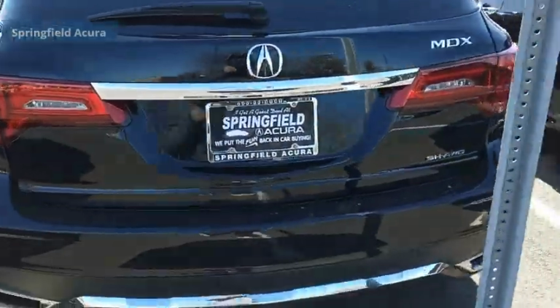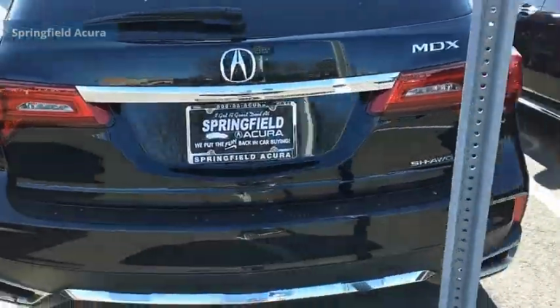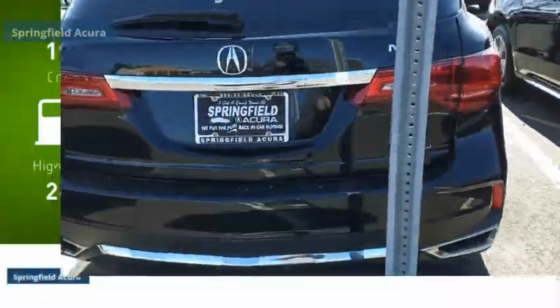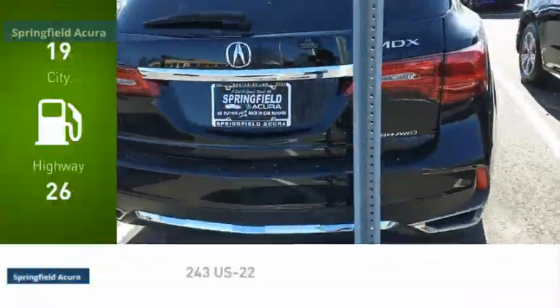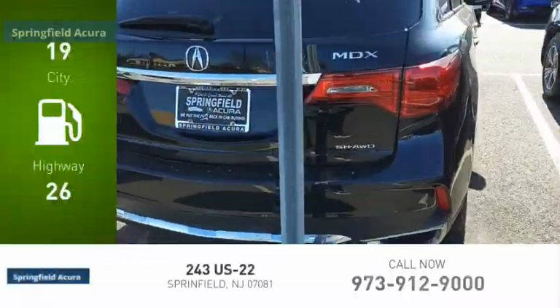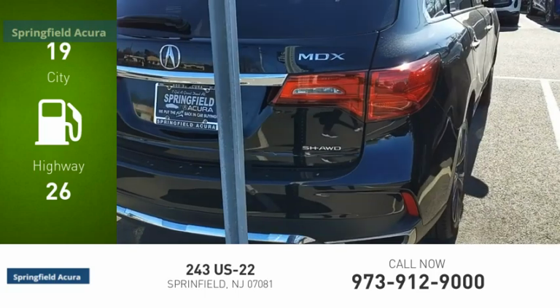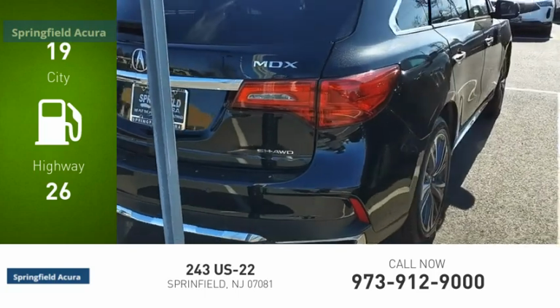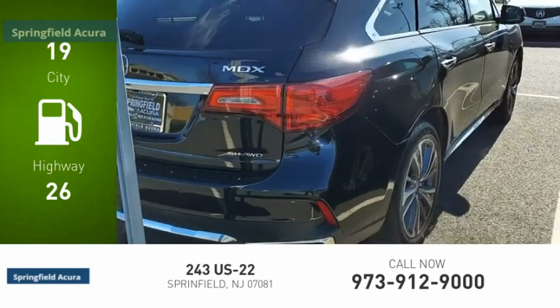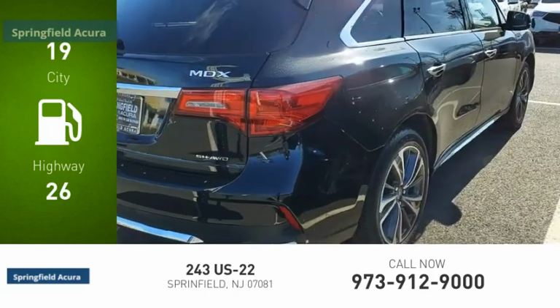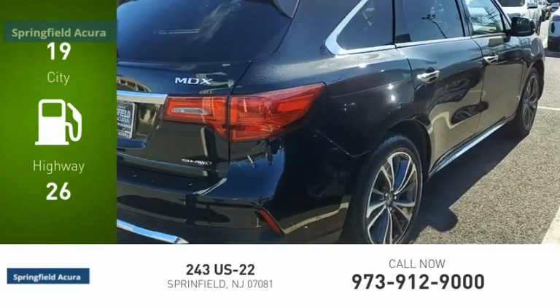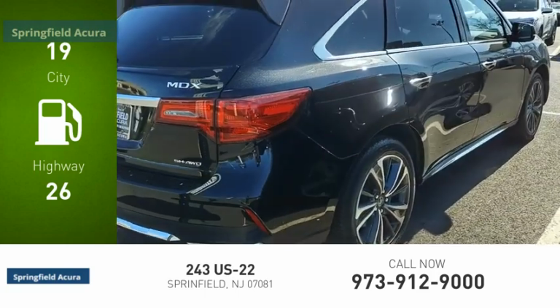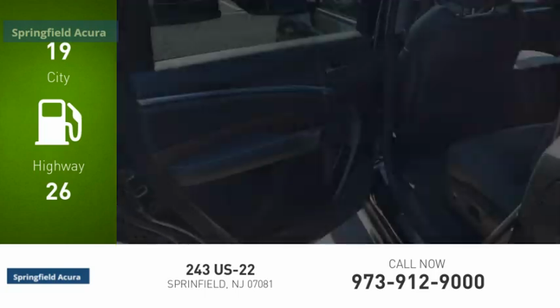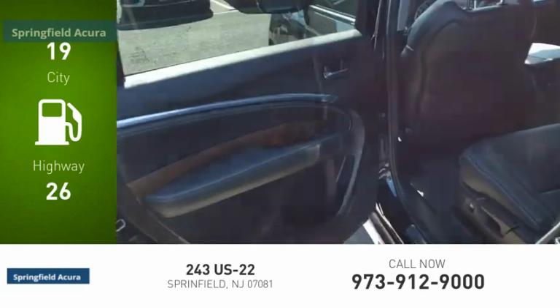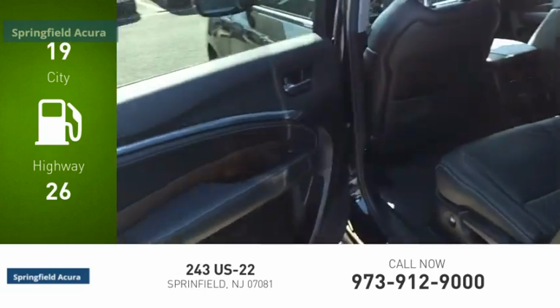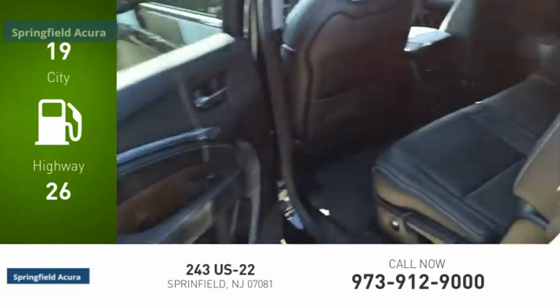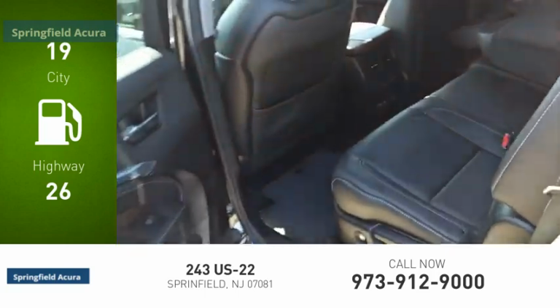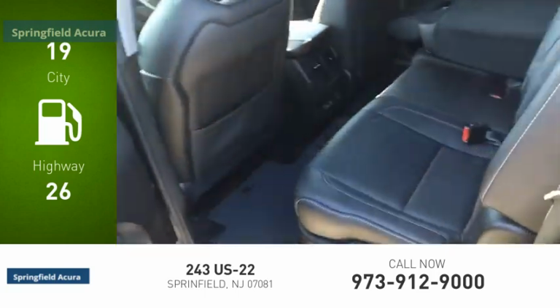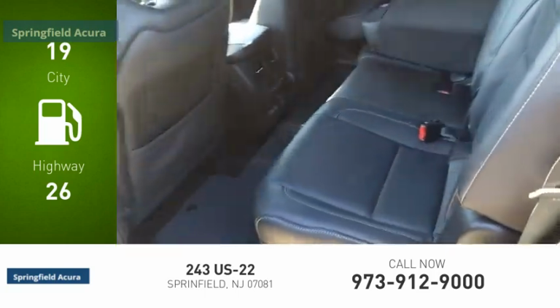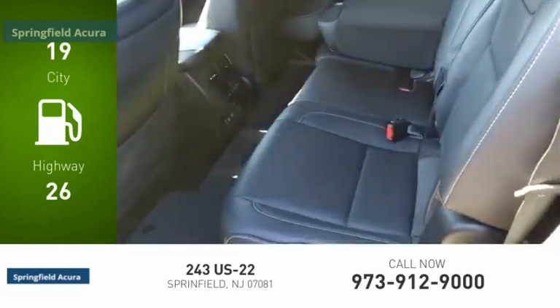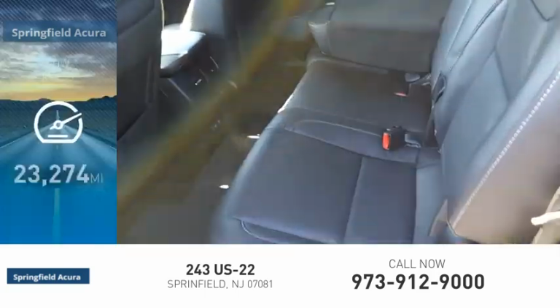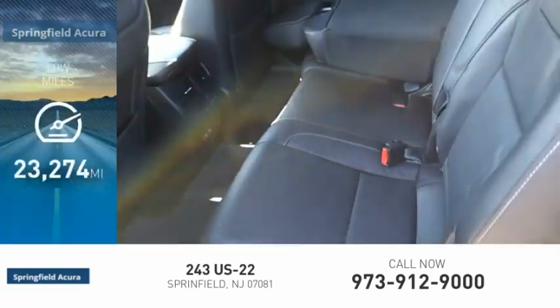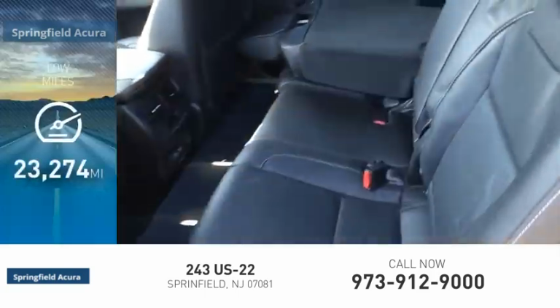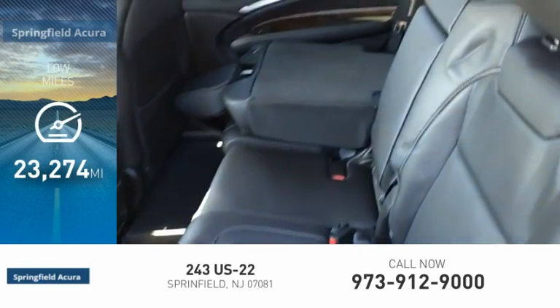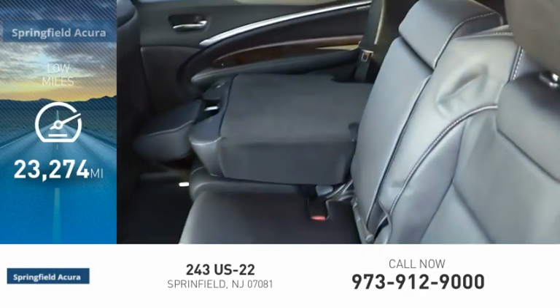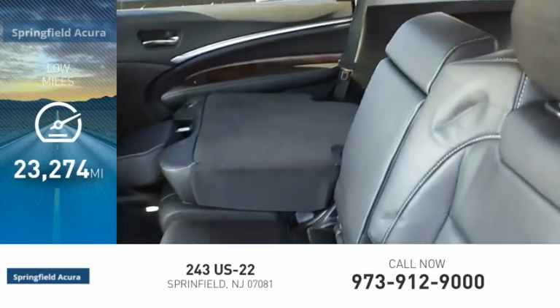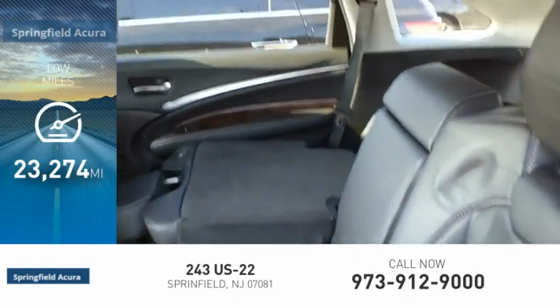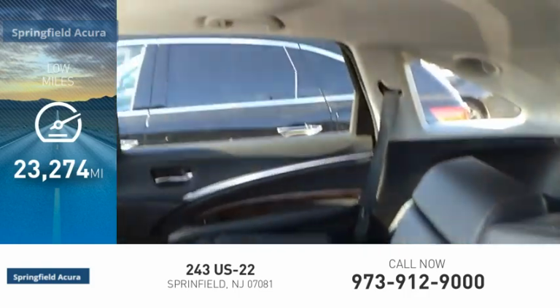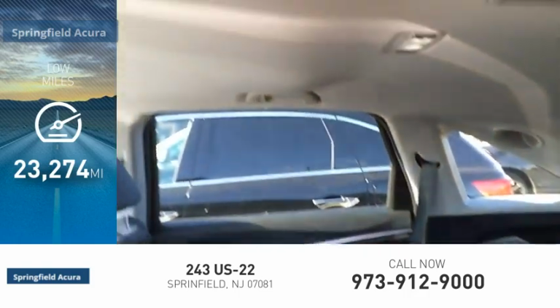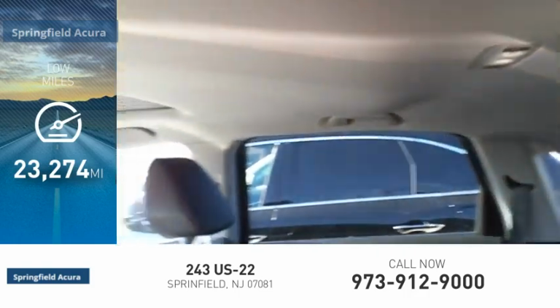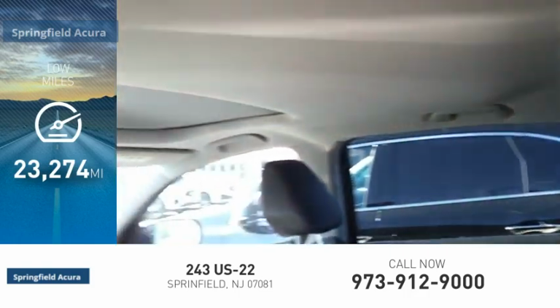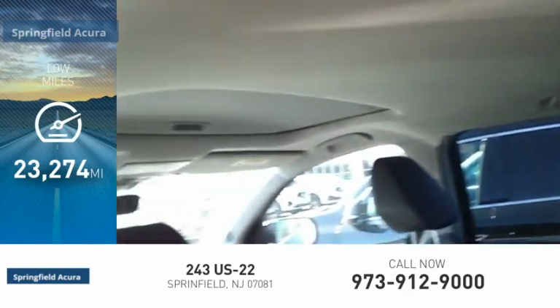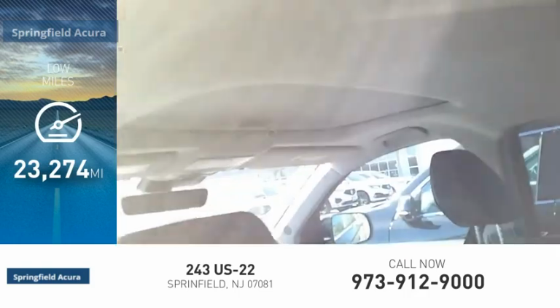Great fuel efficiency saves you money by requiring fewer trips to the gas station. This vehicle has less than 25,000 miles. Come see the car for yourself.